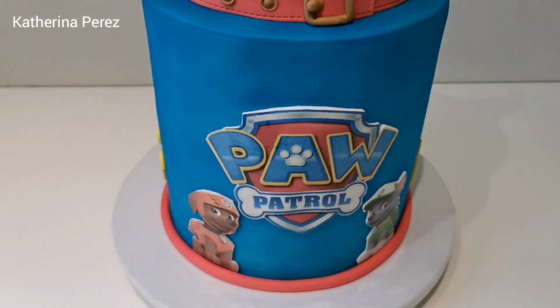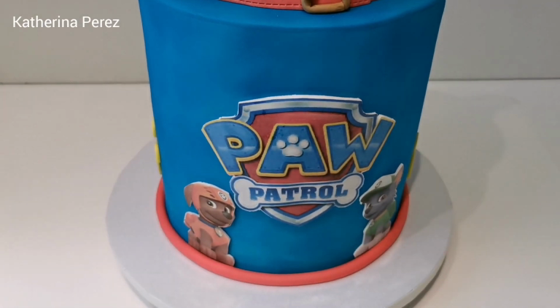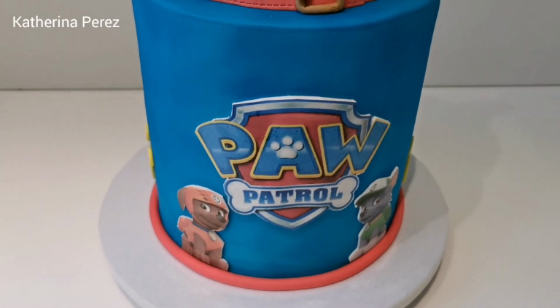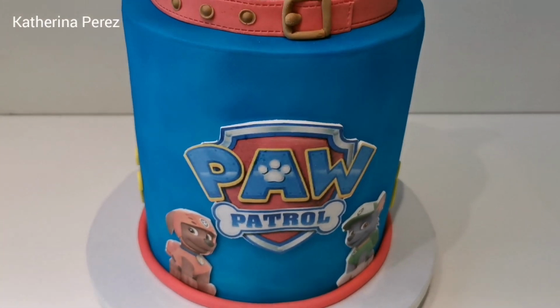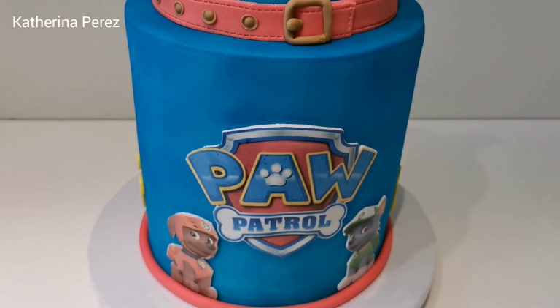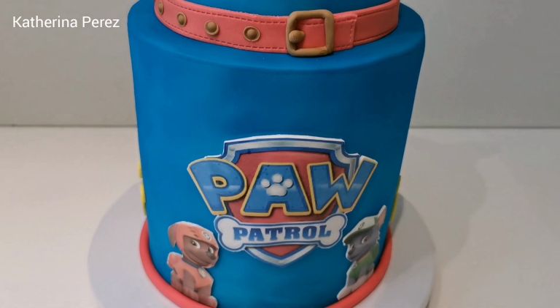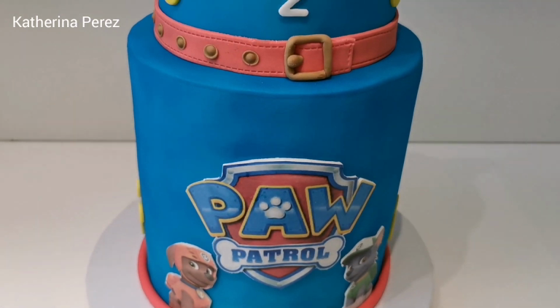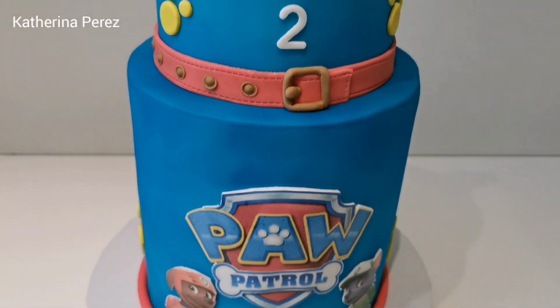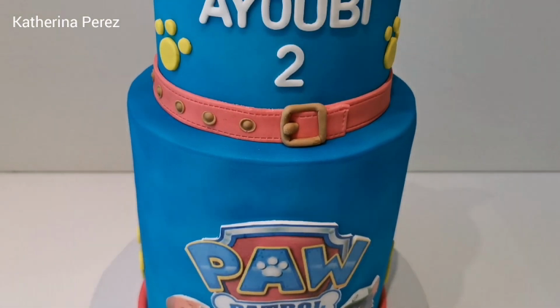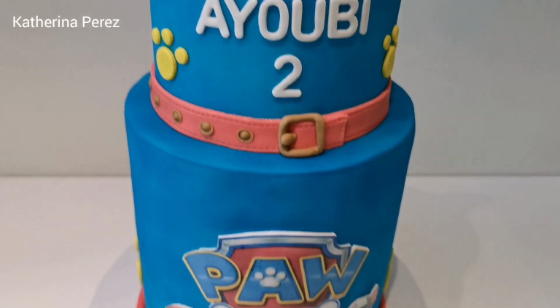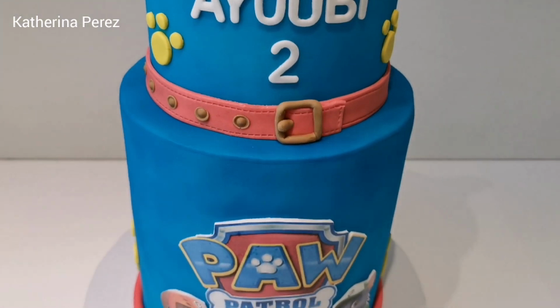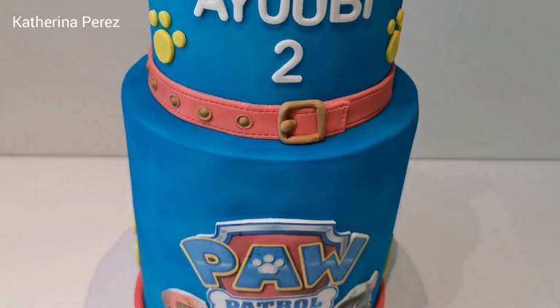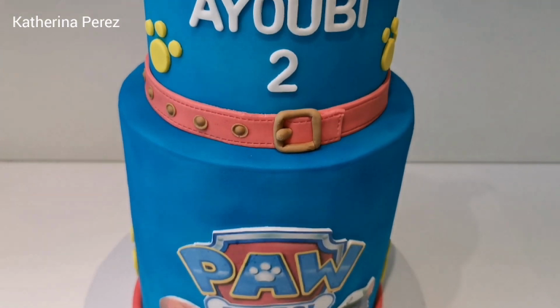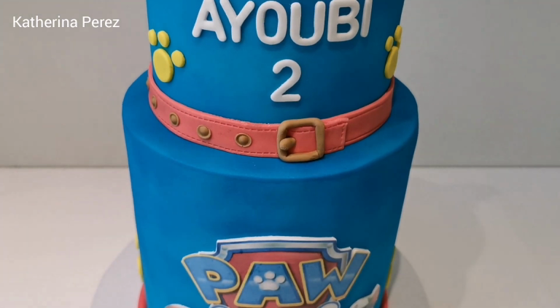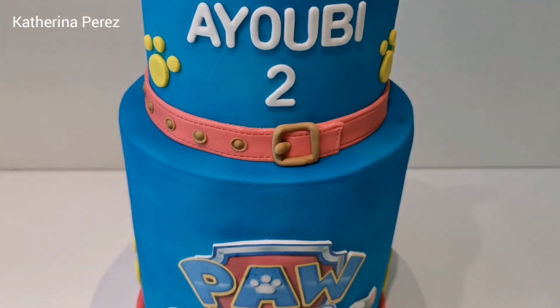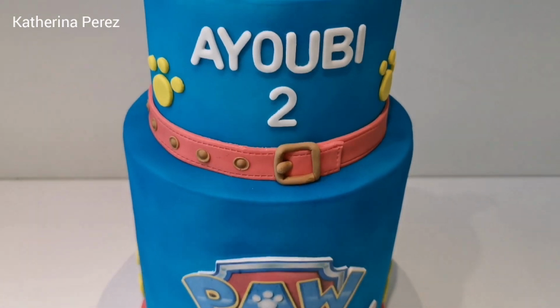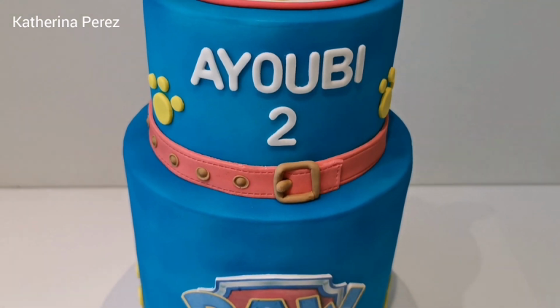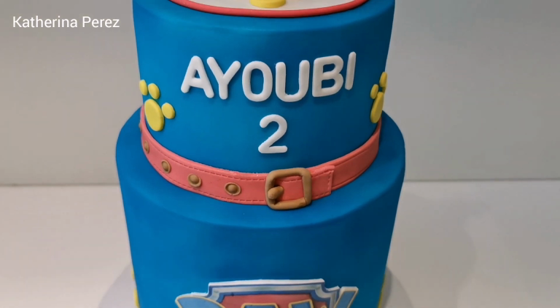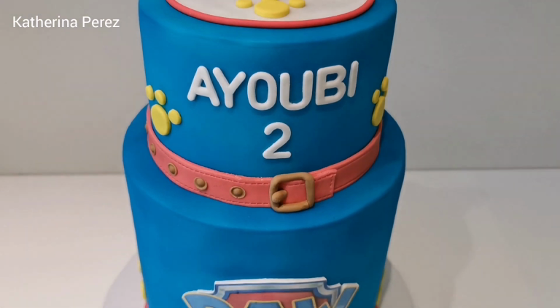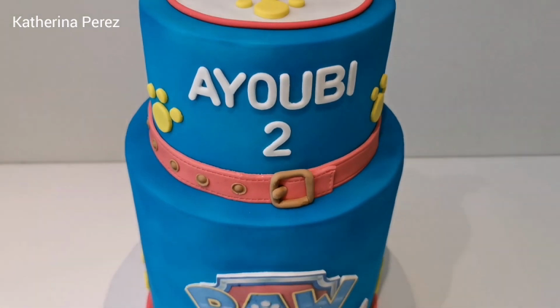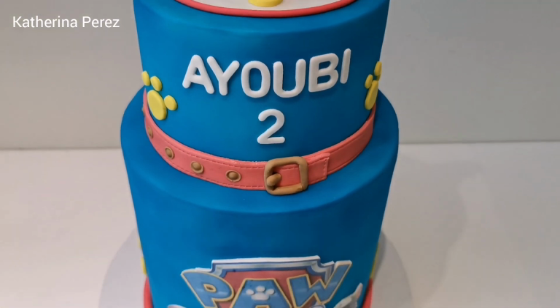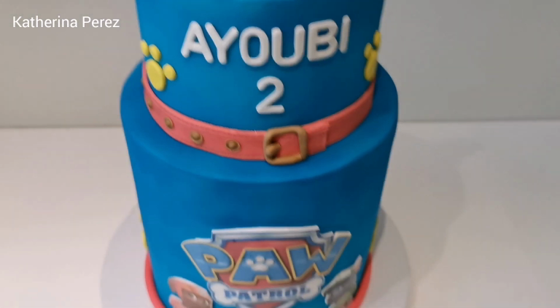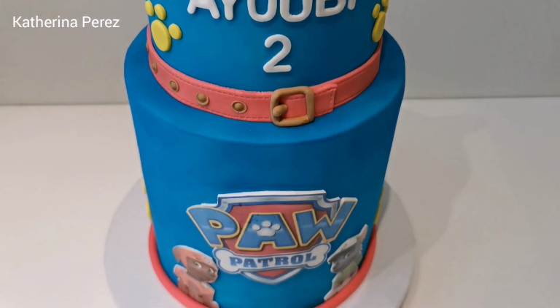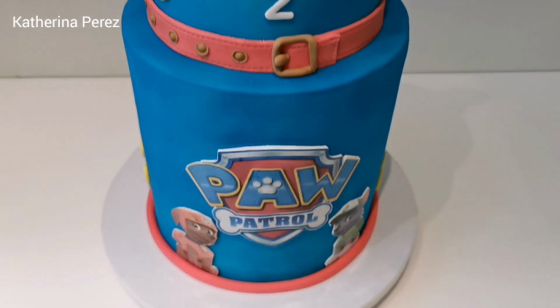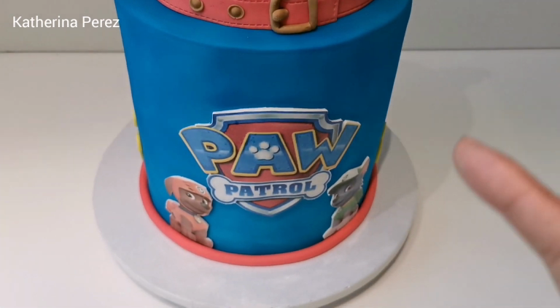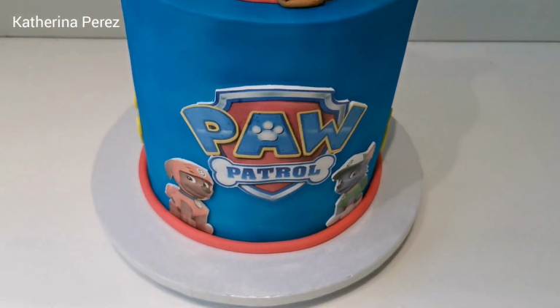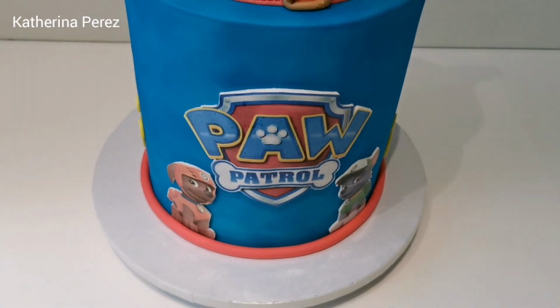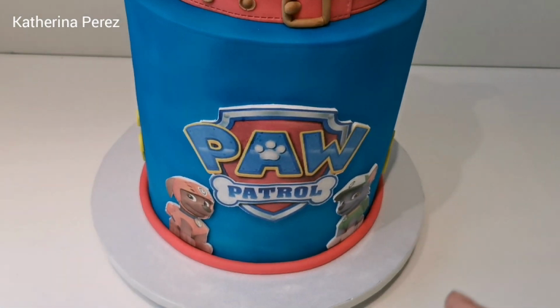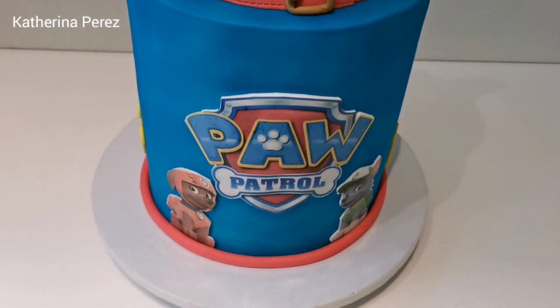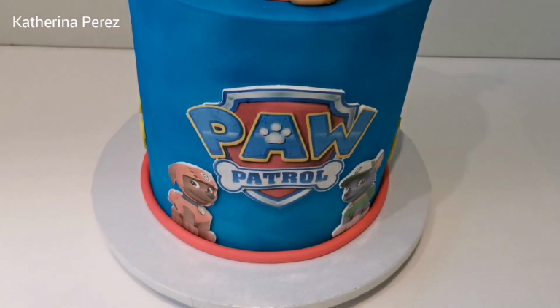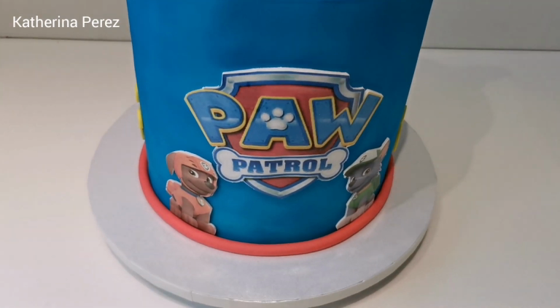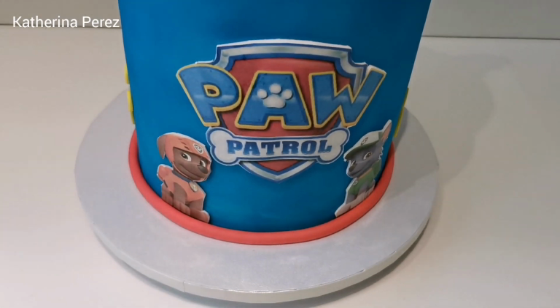This is a two-tier cake. The first tier is about 22 to 25 centimeters high, and the second tier is about 18 centimeters high.